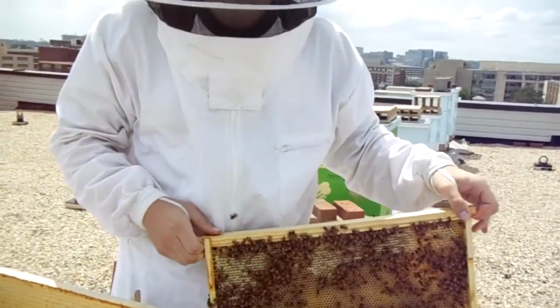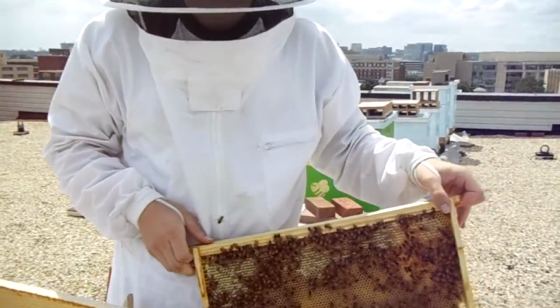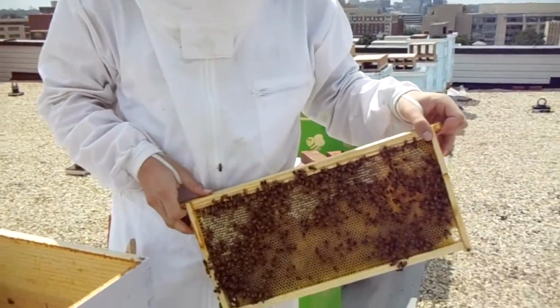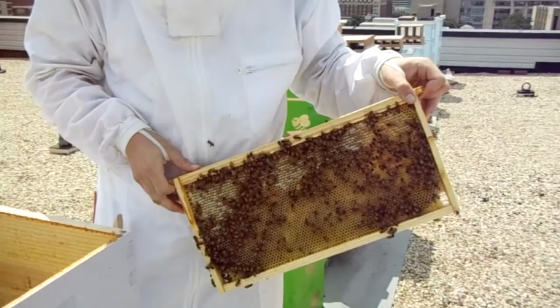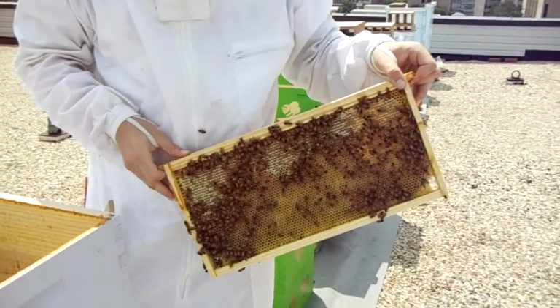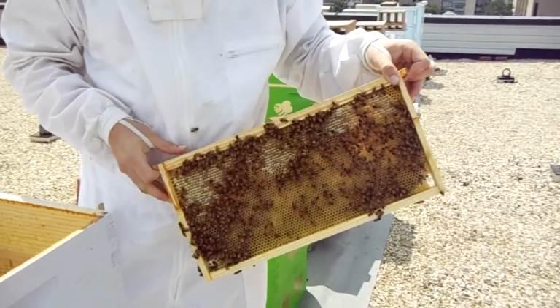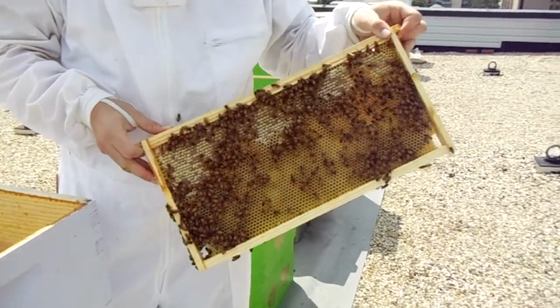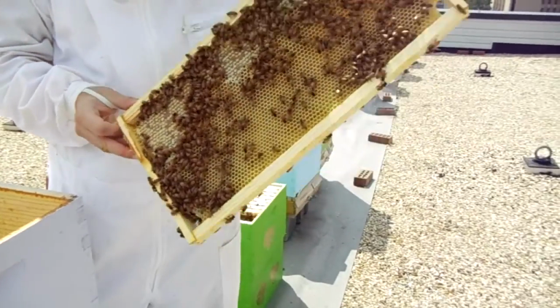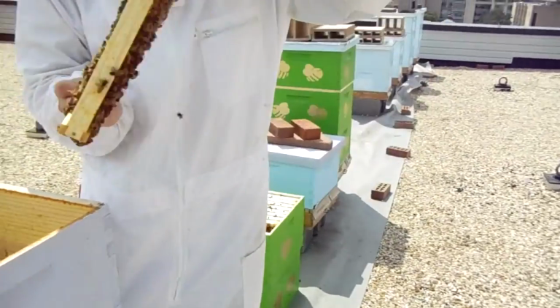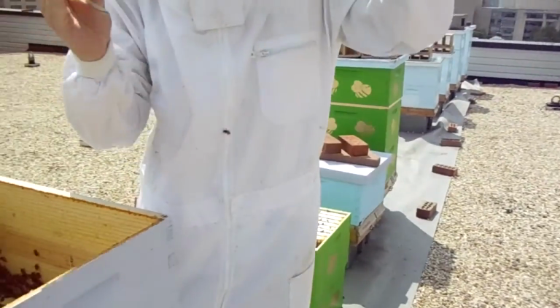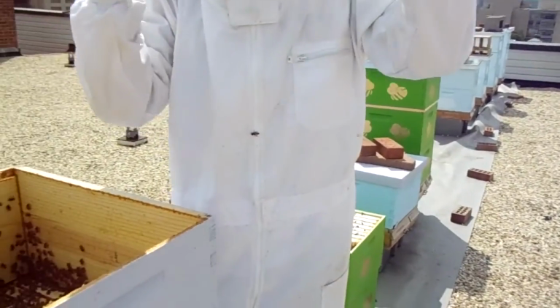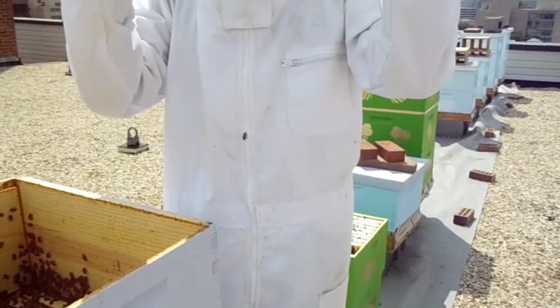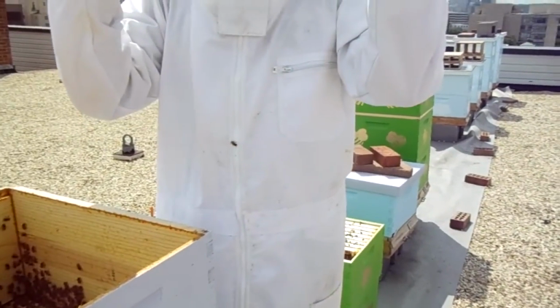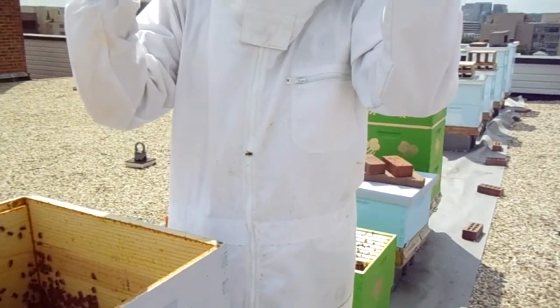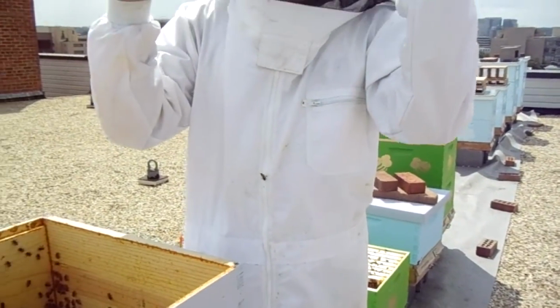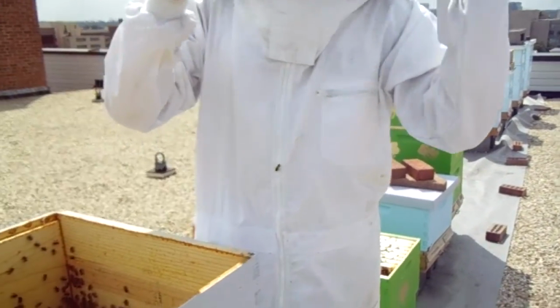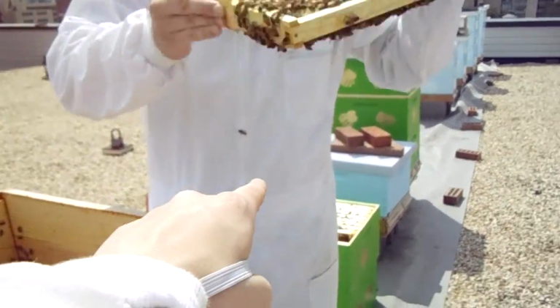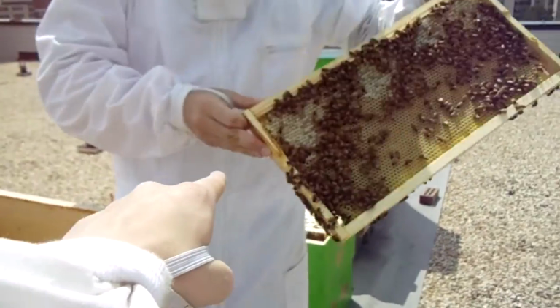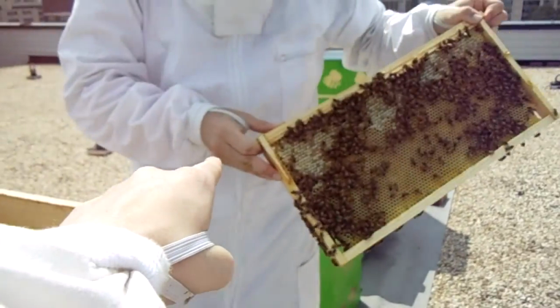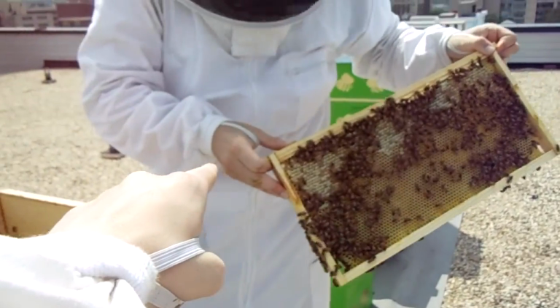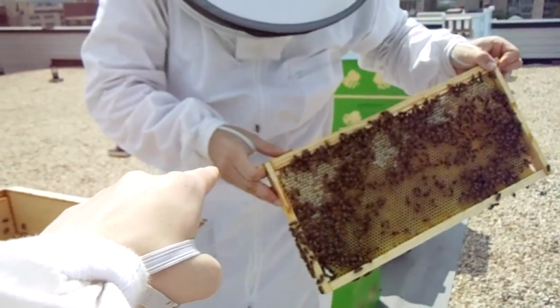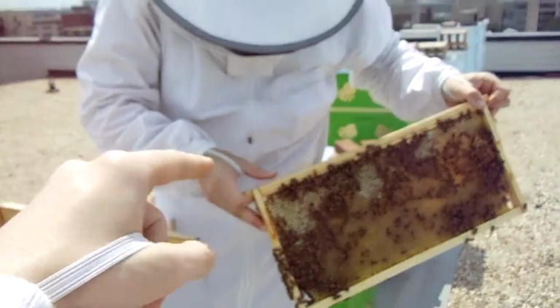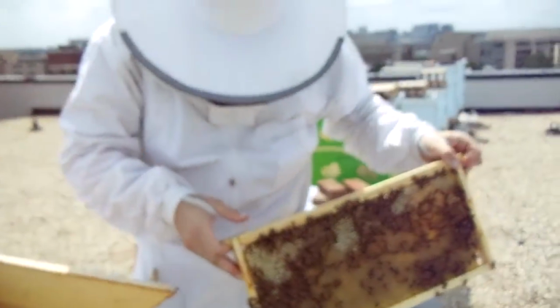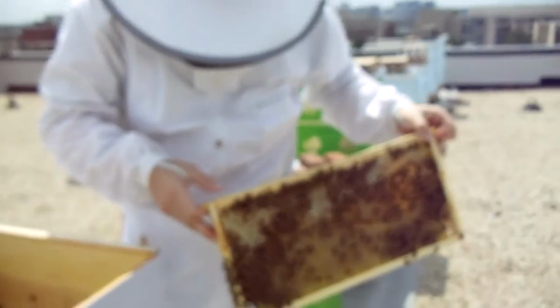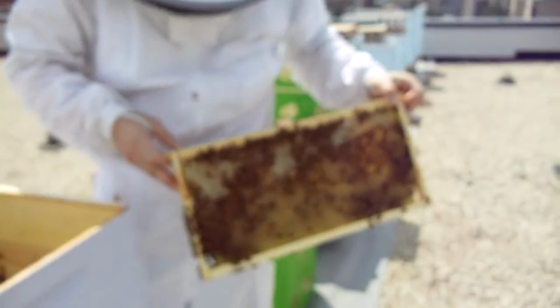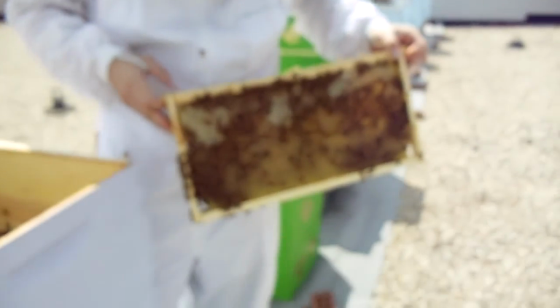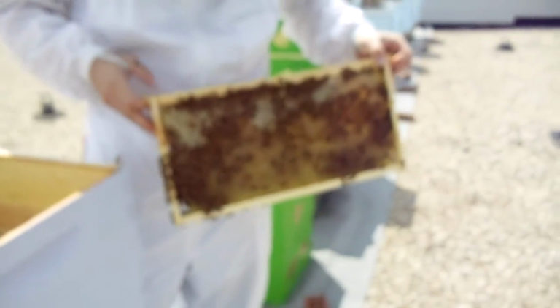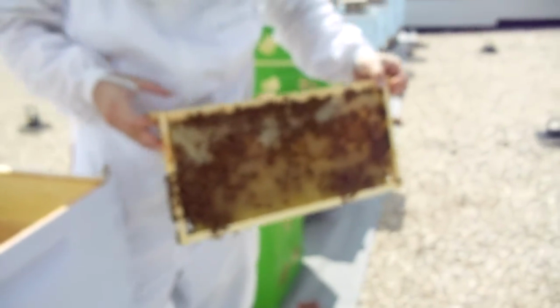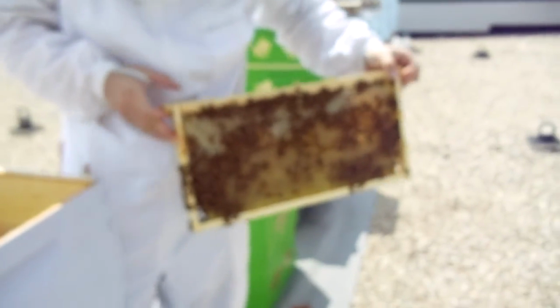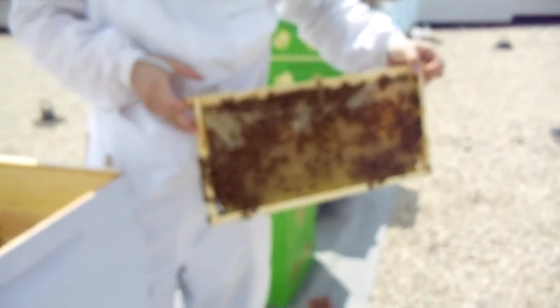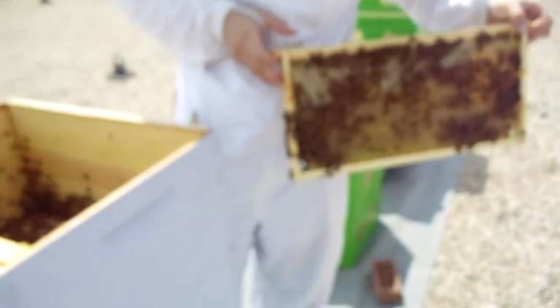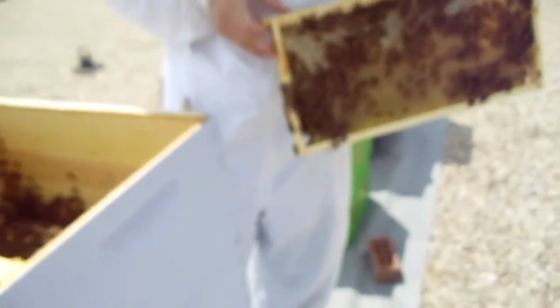He's got a bee on his belly button, so we're going to keep looking.